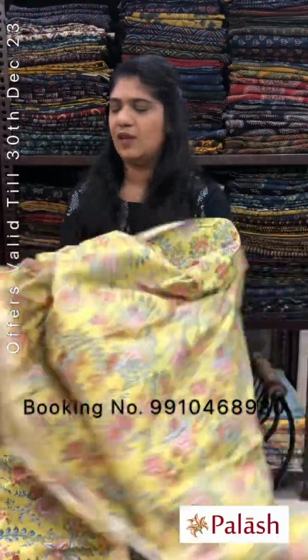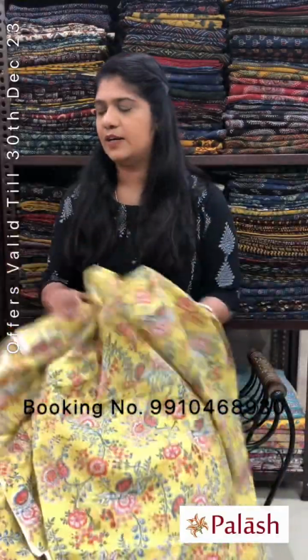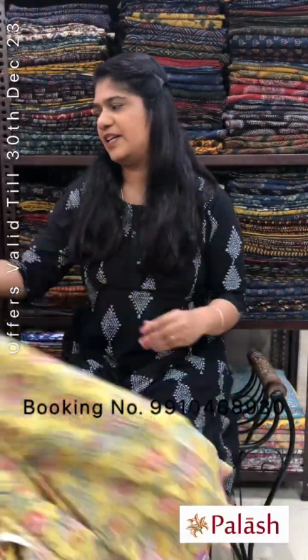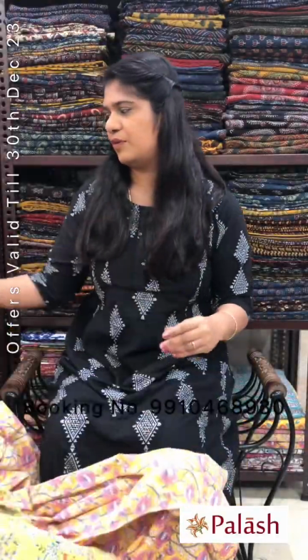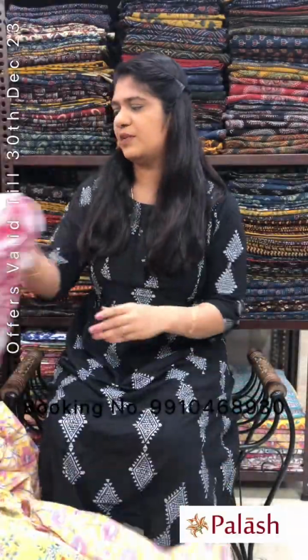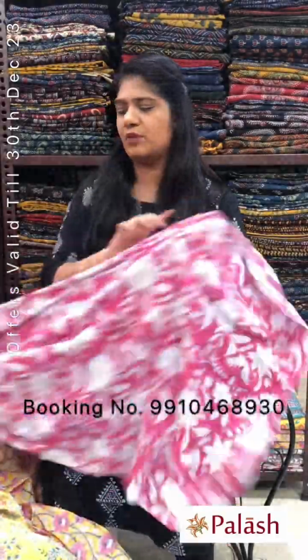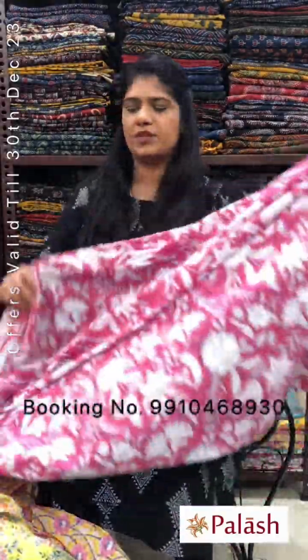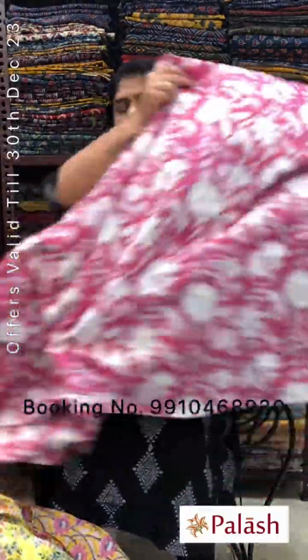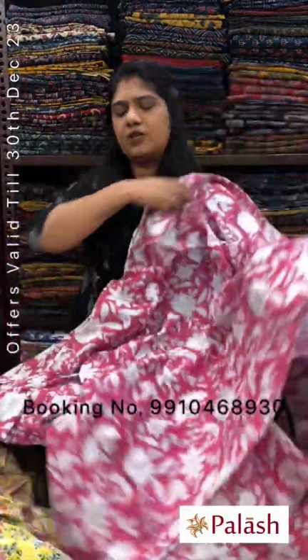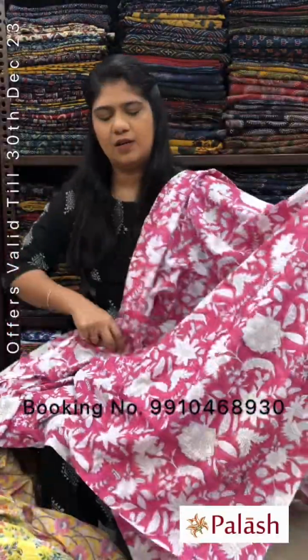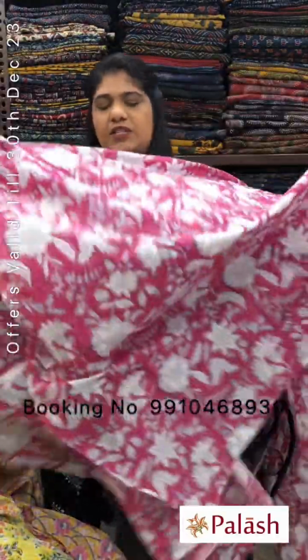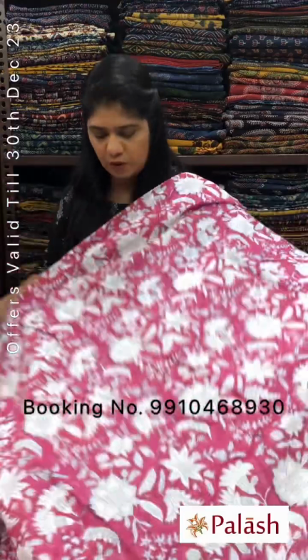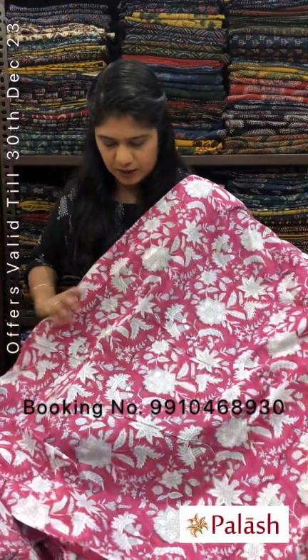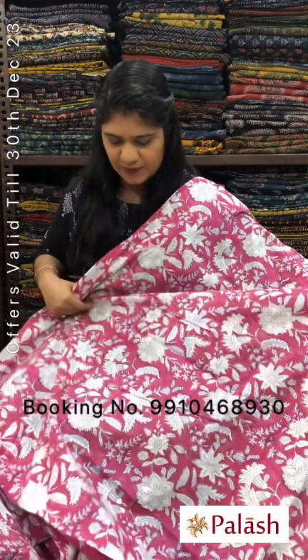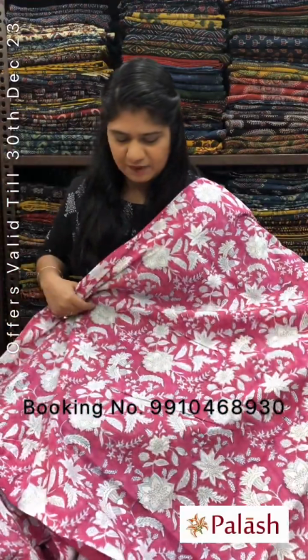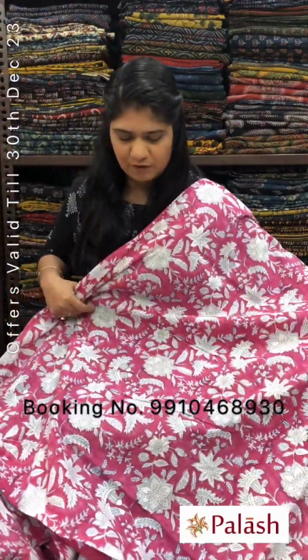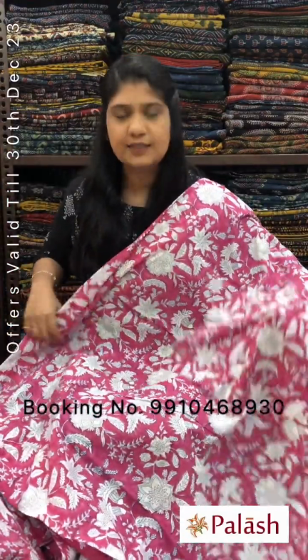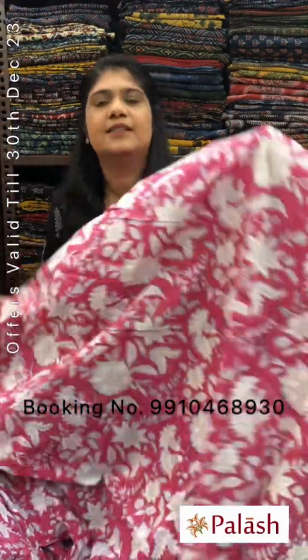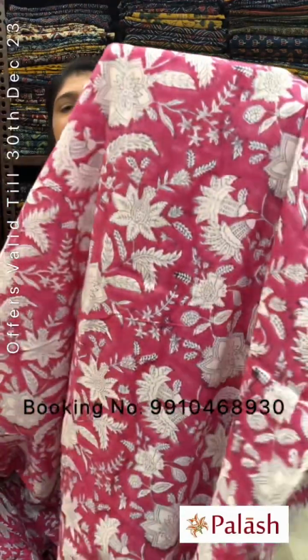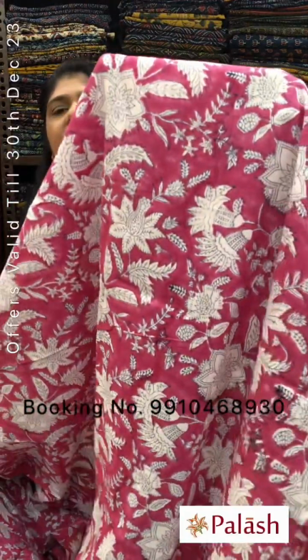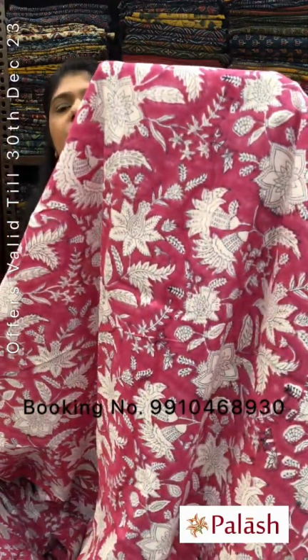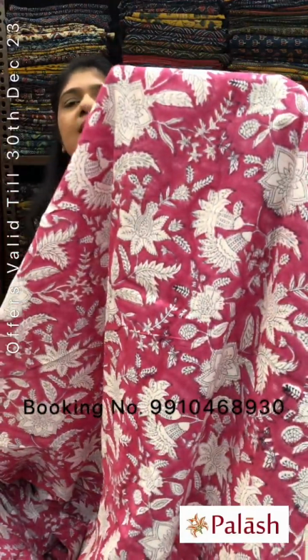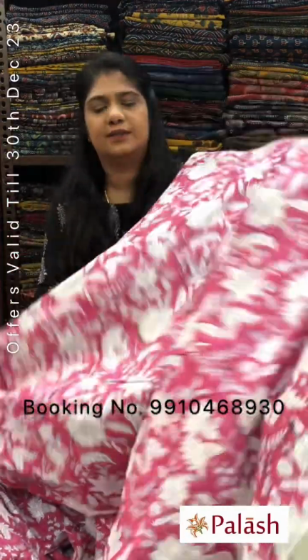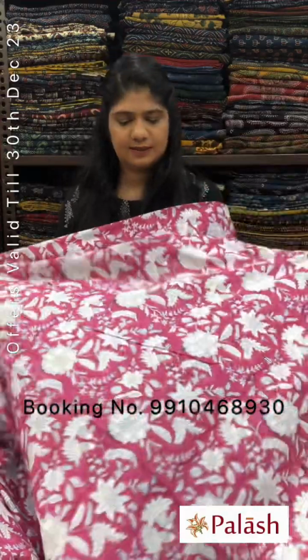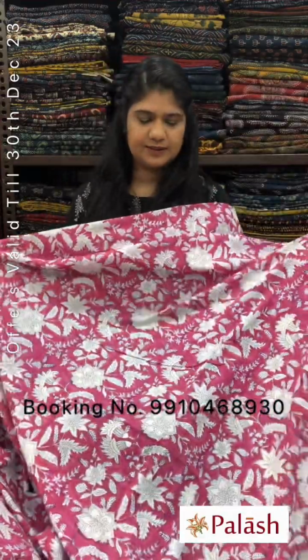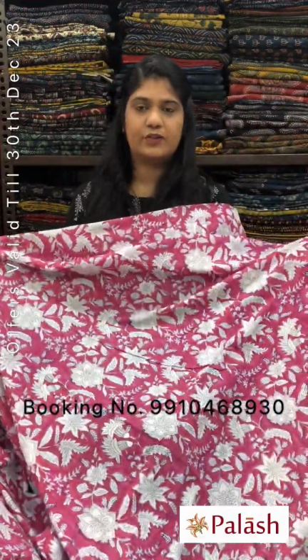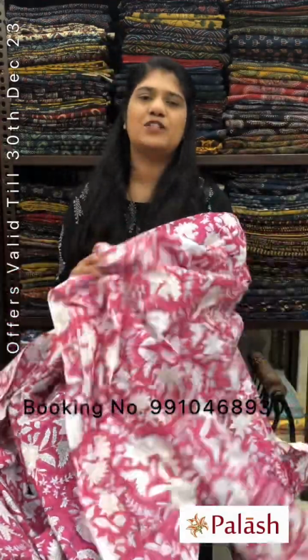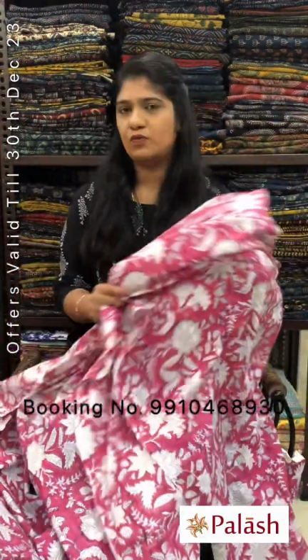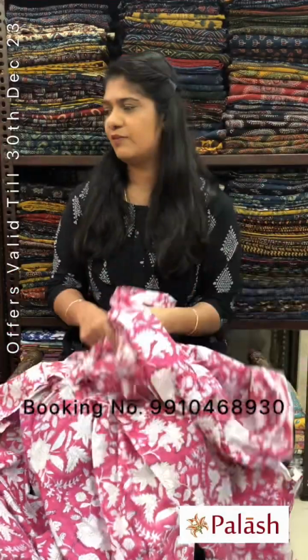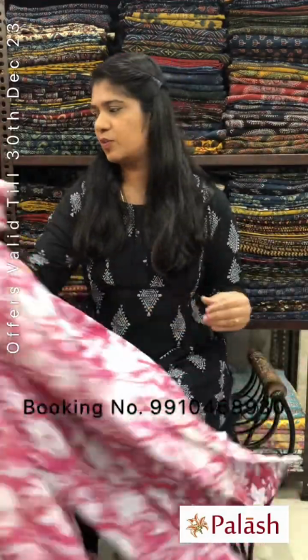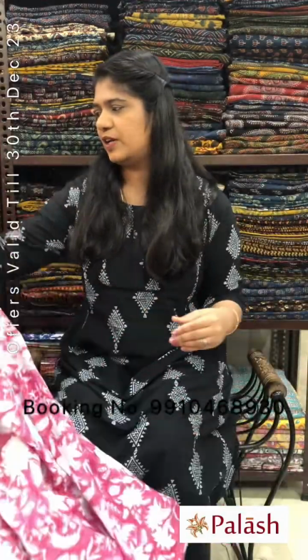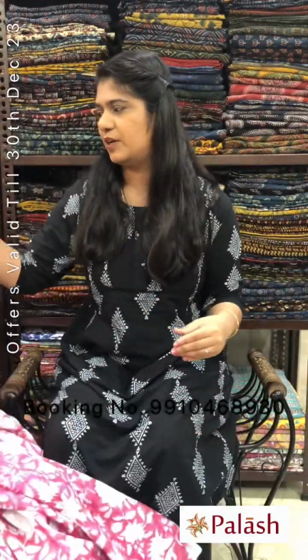To order, please WhatsApp us or inbox and message us with a screenshot. Magenta with navy blue and white floral jaal design. Original price Rs.240, after discount Rs.180 per meter.